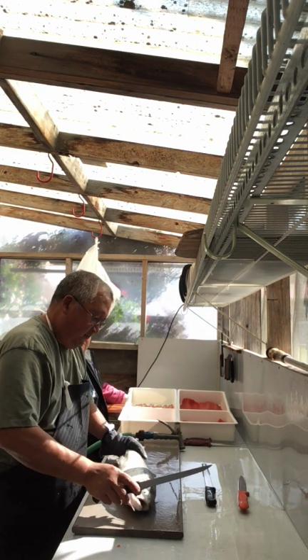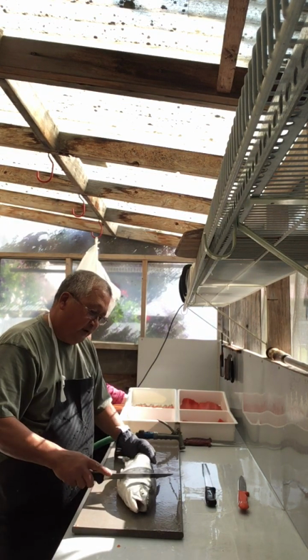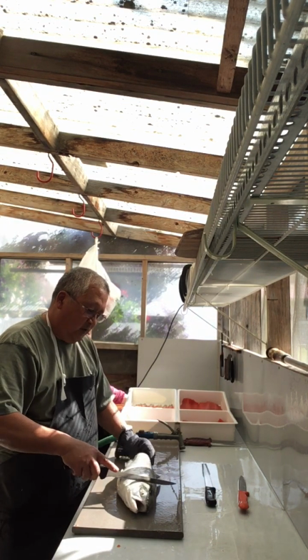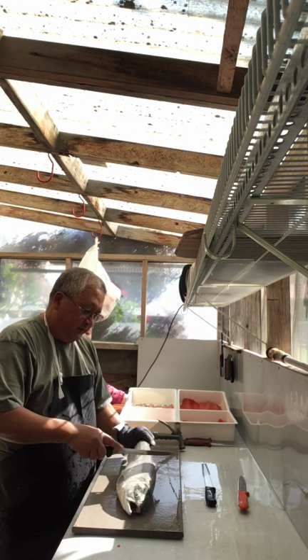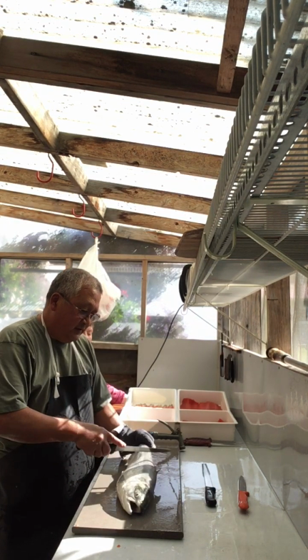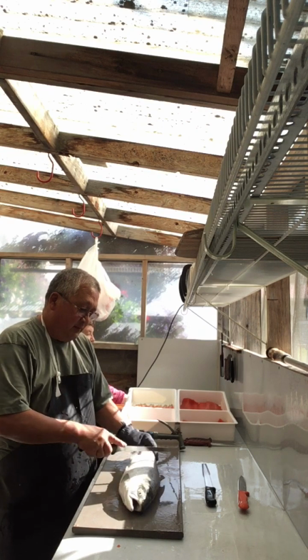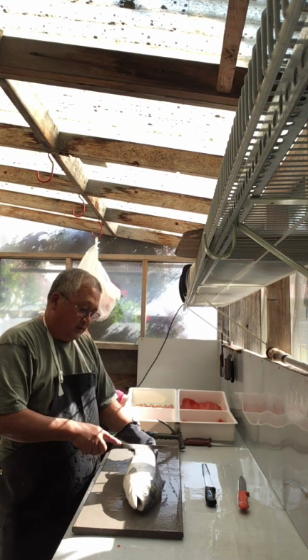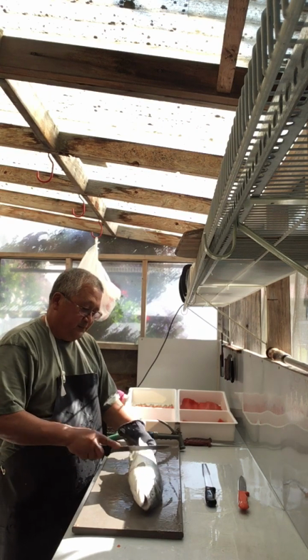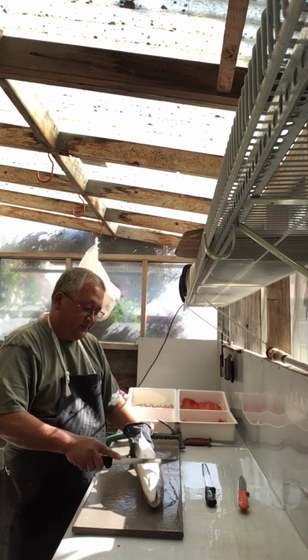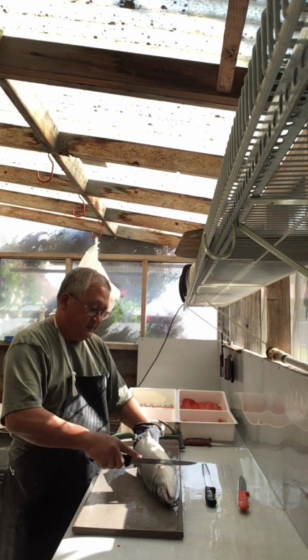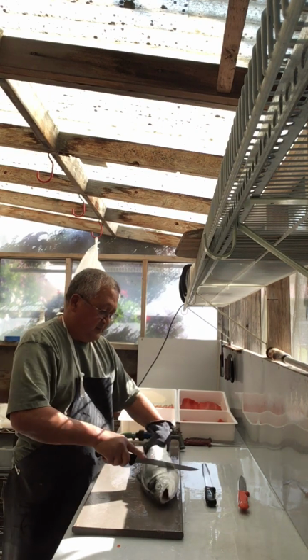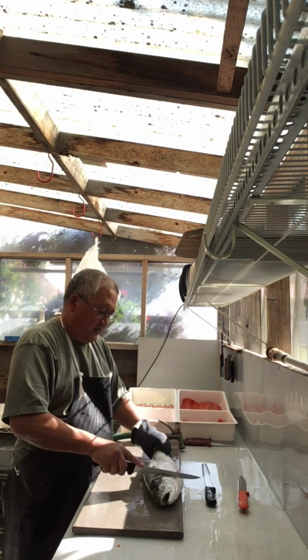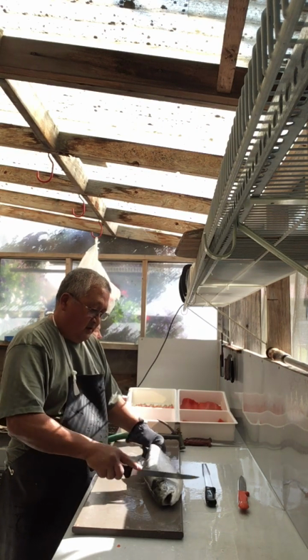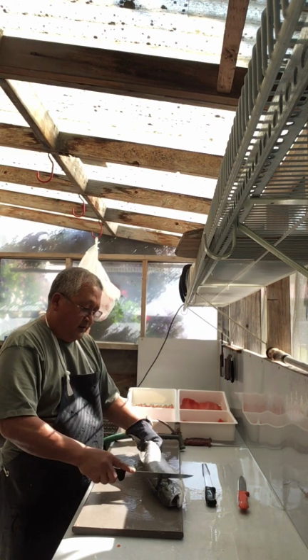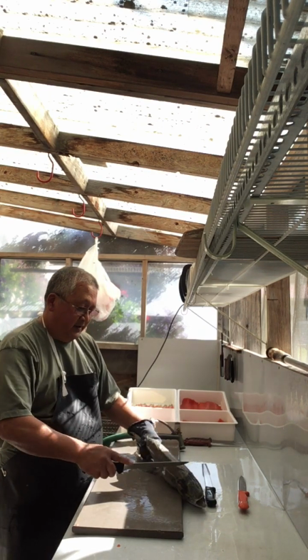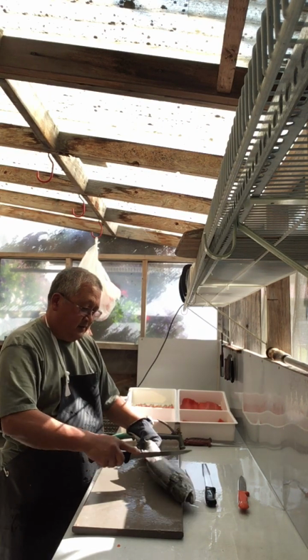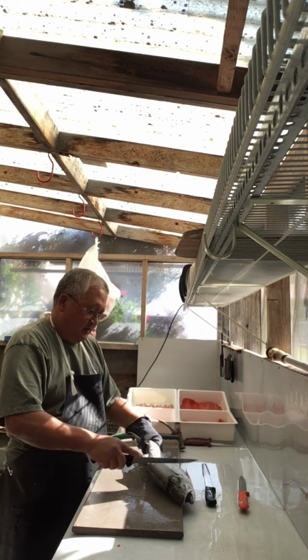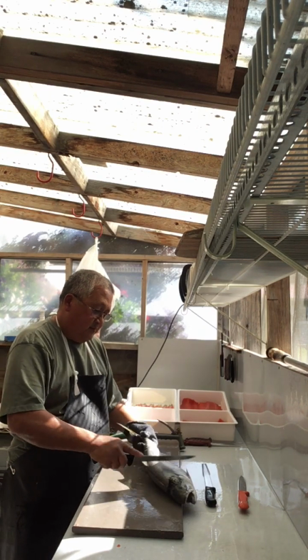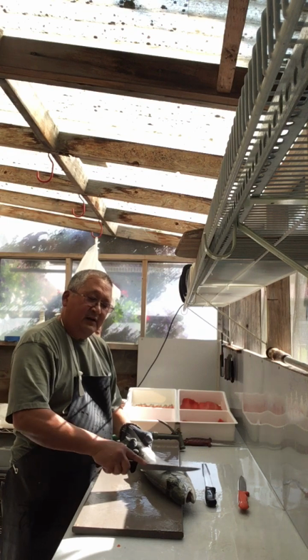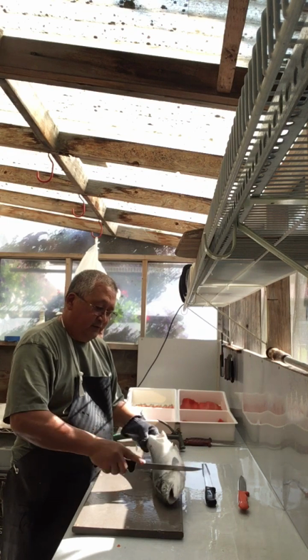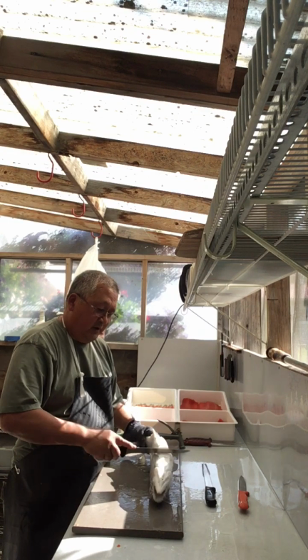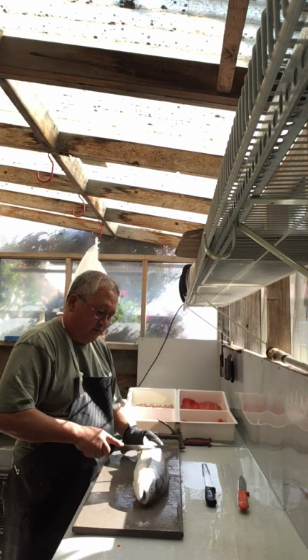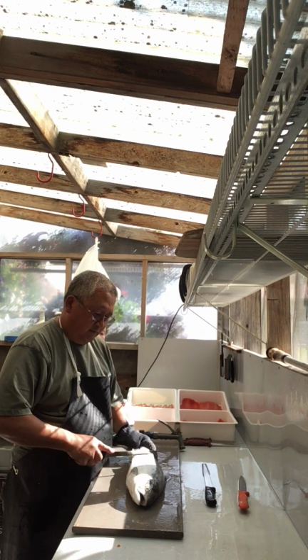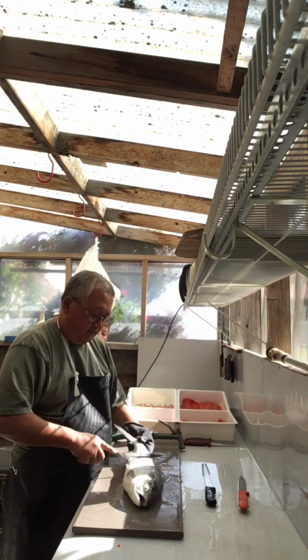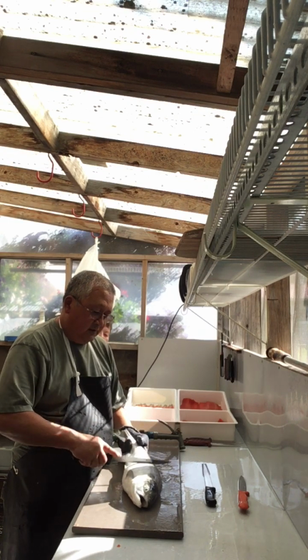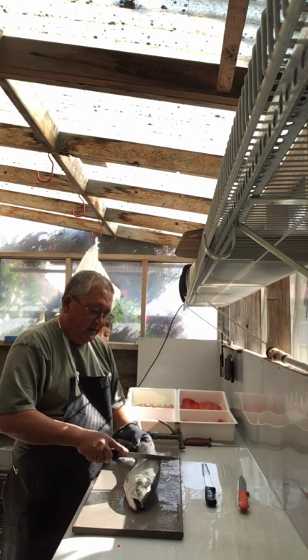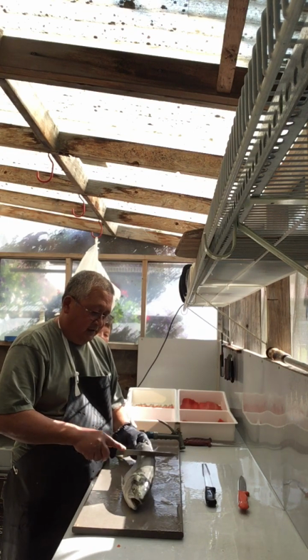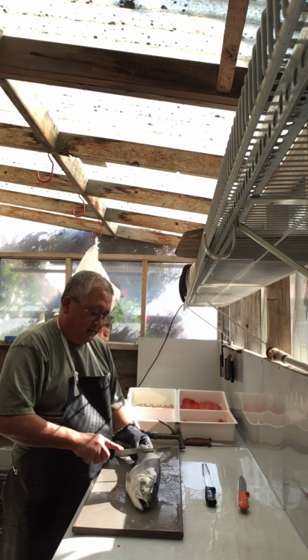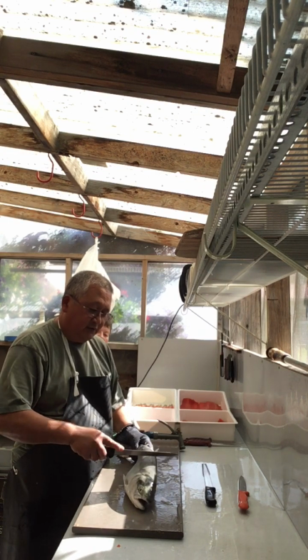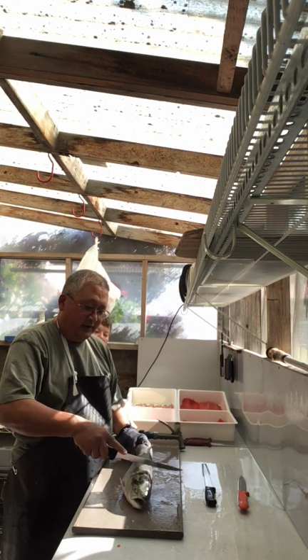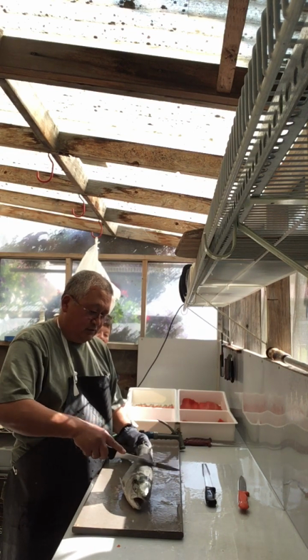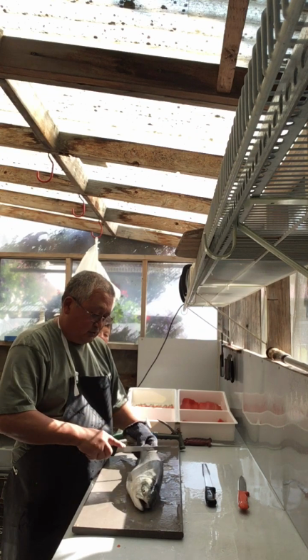The first thing I start out with is I deslime the fish, and I do that mainly so that when I'm cleaning and filleting it doesn't slide around too much.